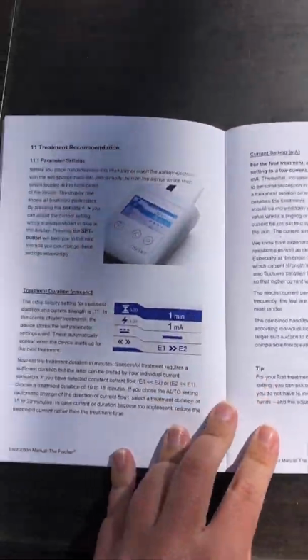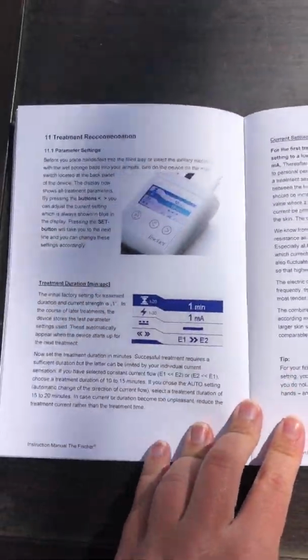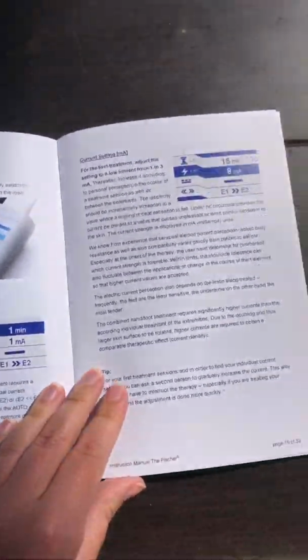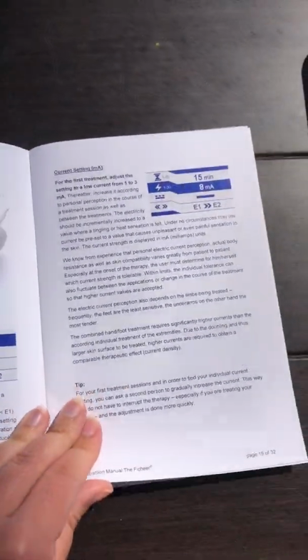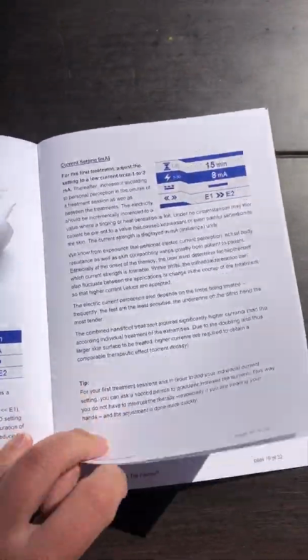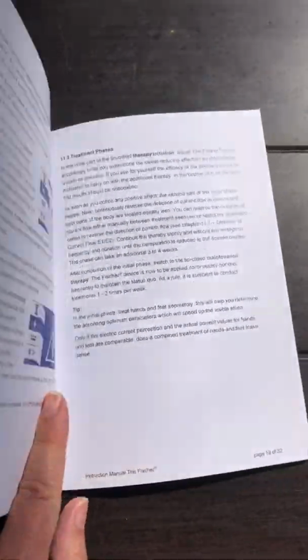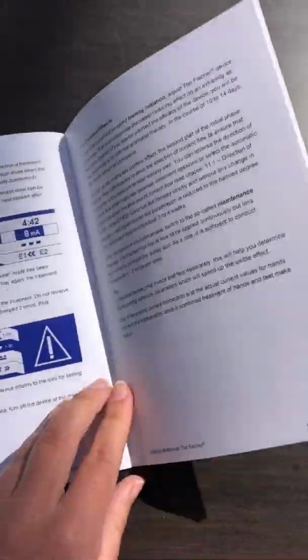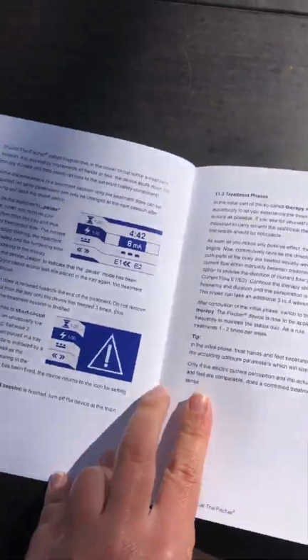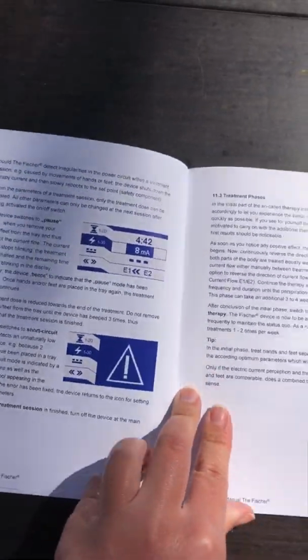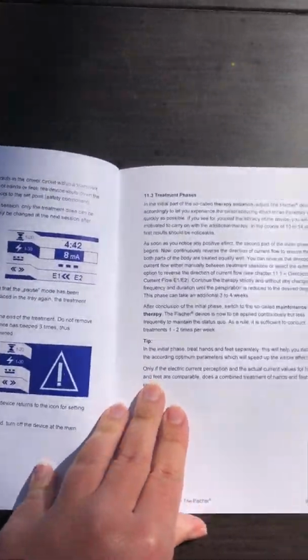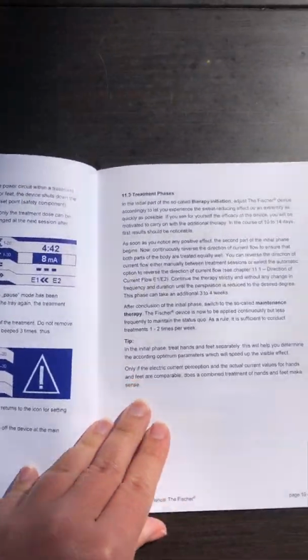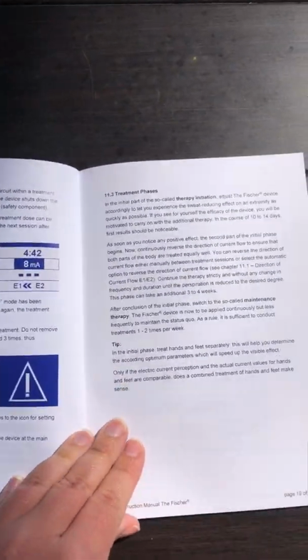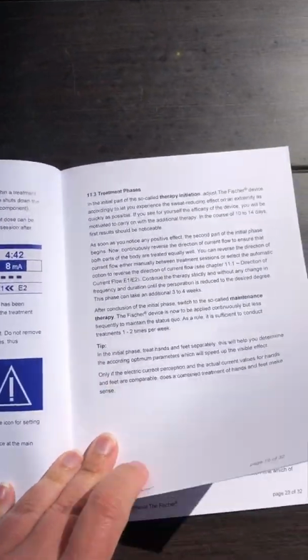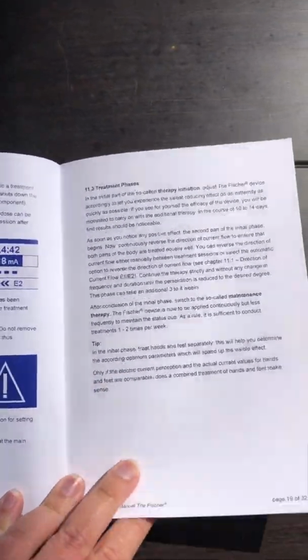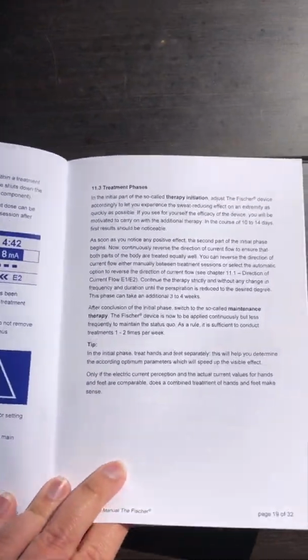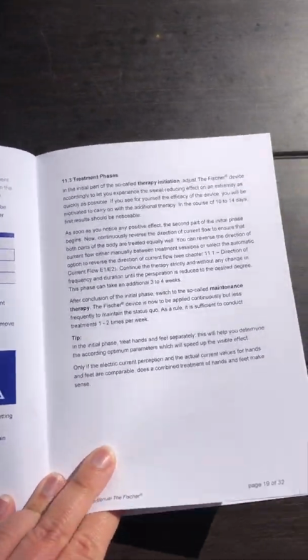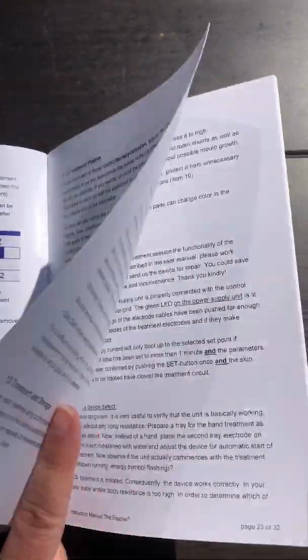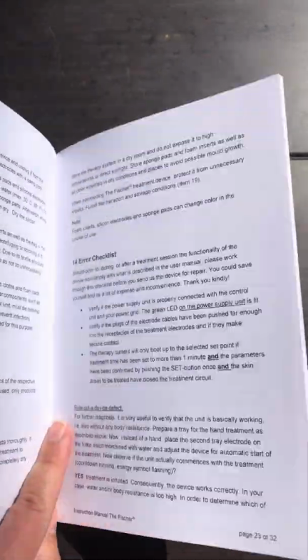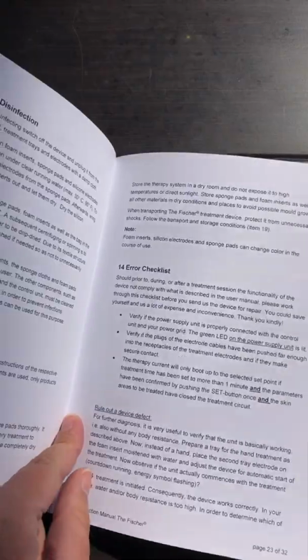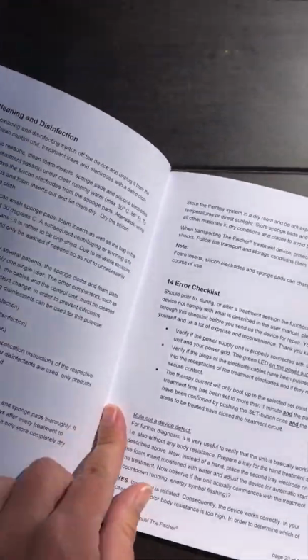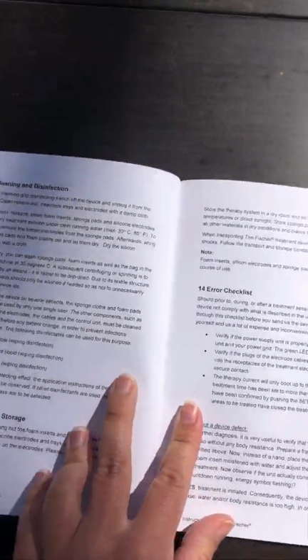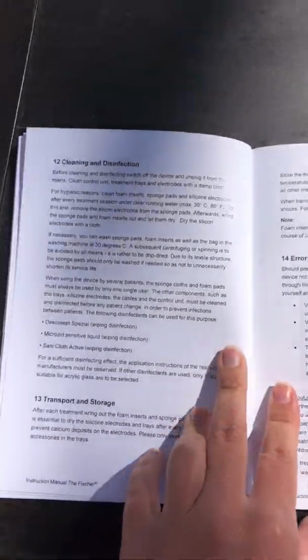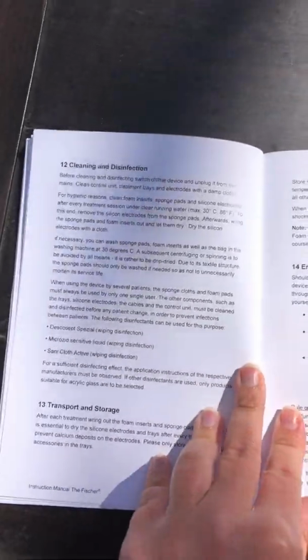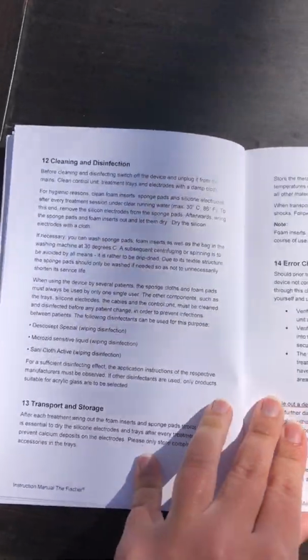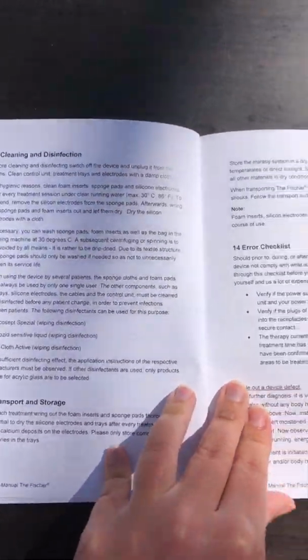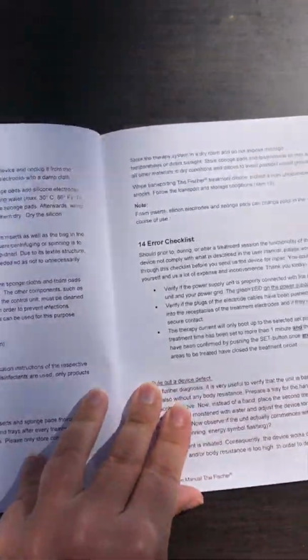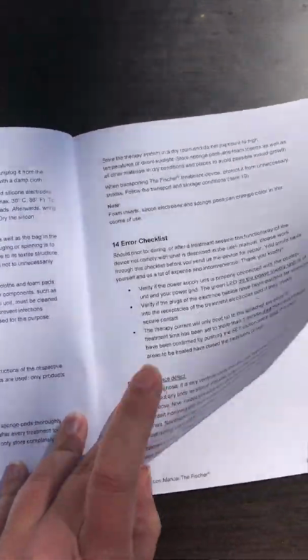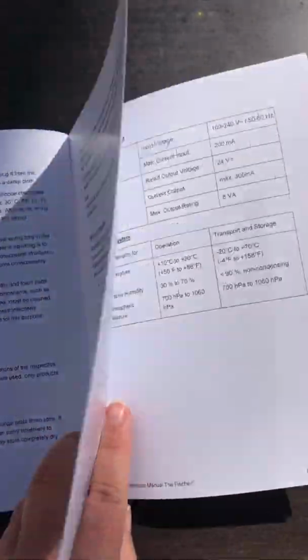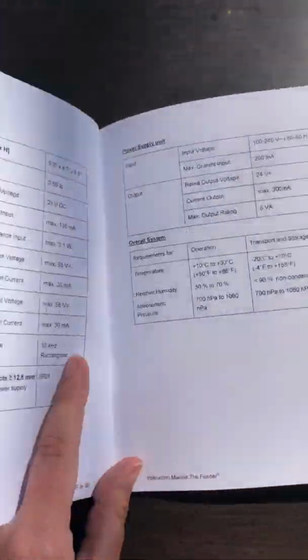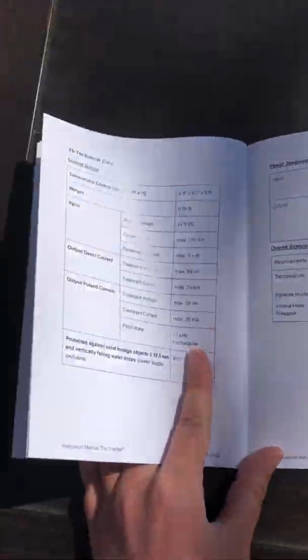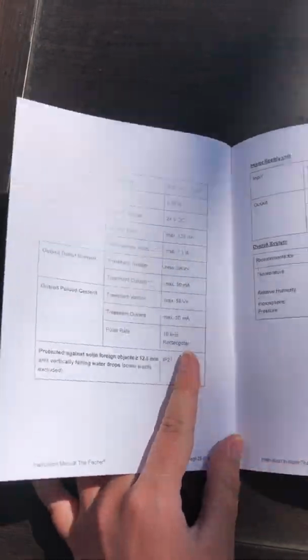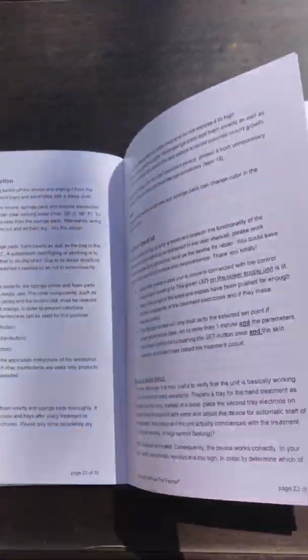Everything from how to set up the machine to customizing the interface, cleaning and troubleshooting. There were also lots of different tips sprinkled throughout which I found very user-friendly, so this definitely read more like a step-by-step guide.